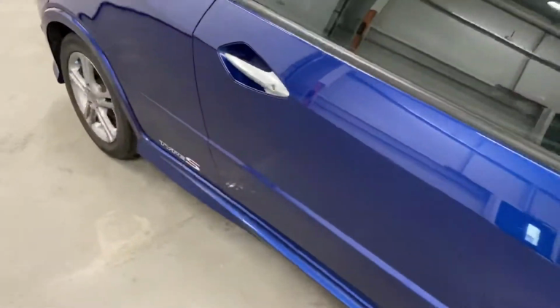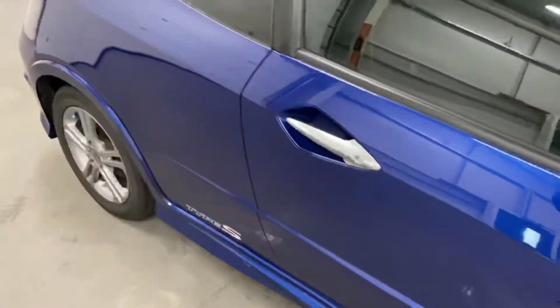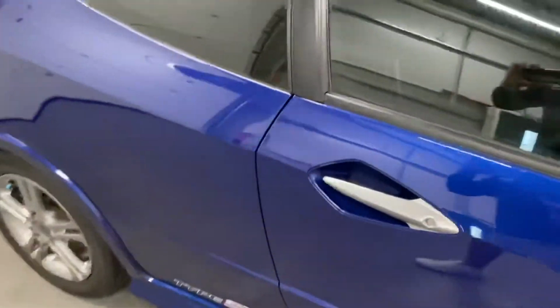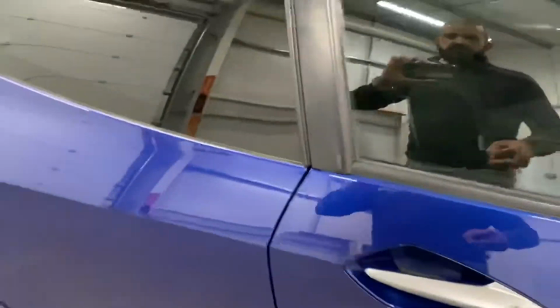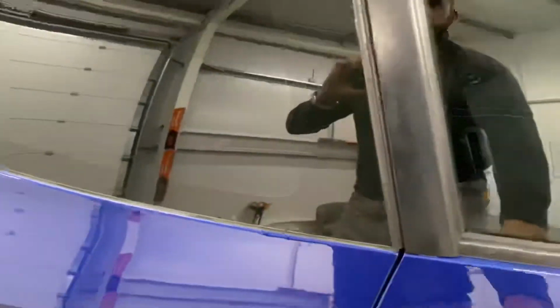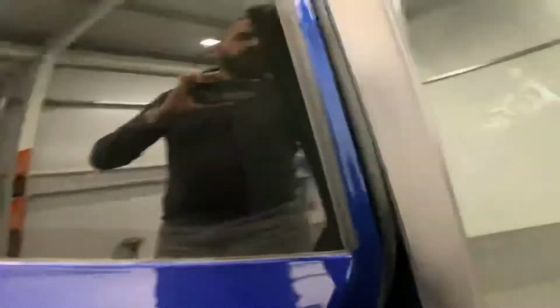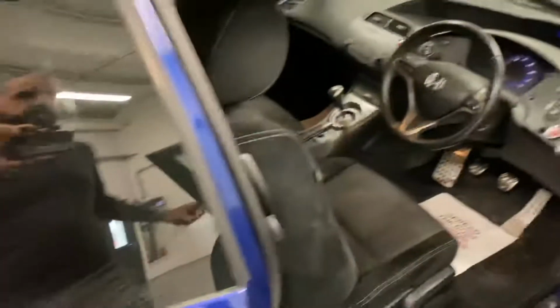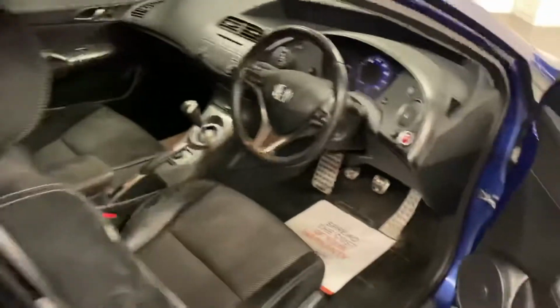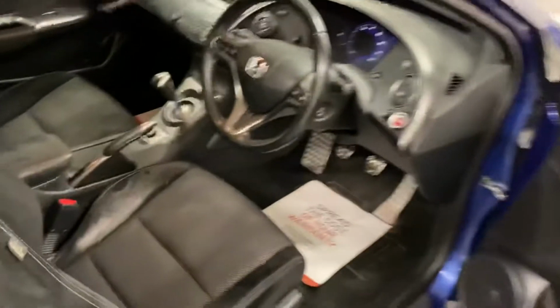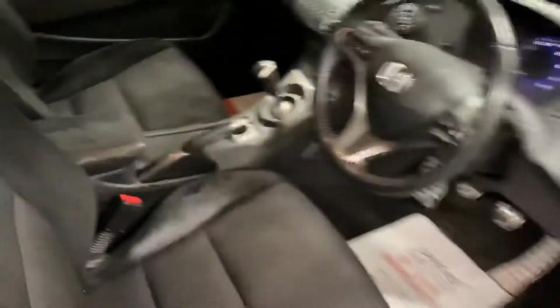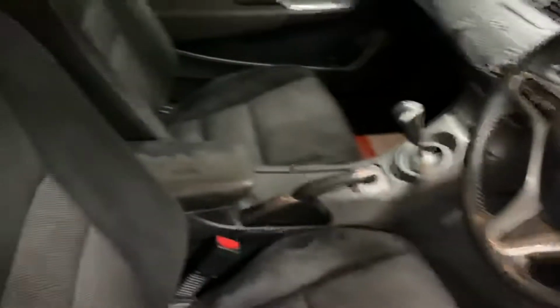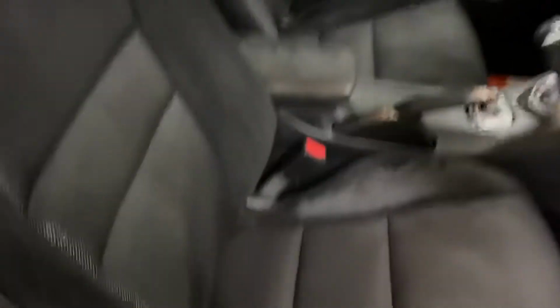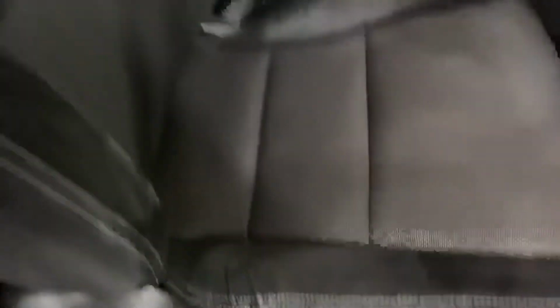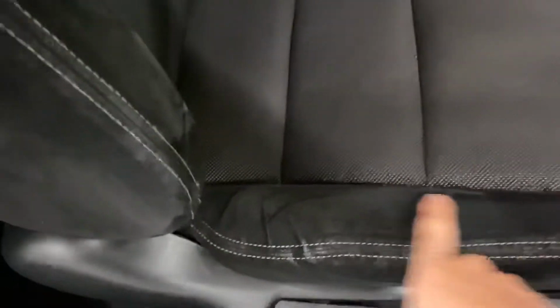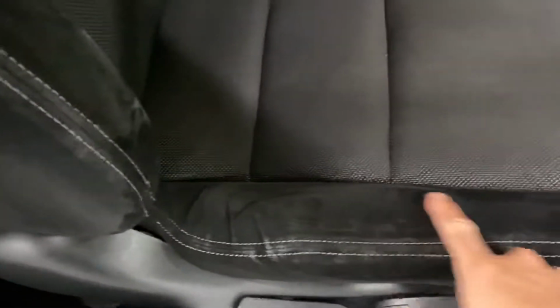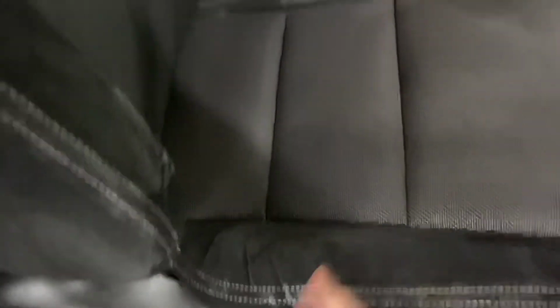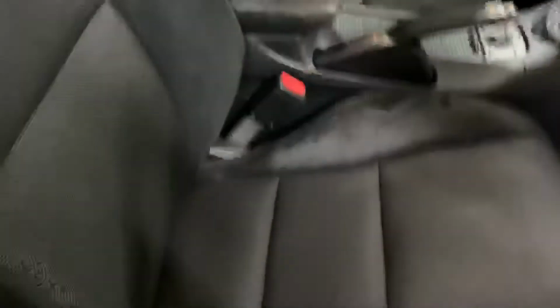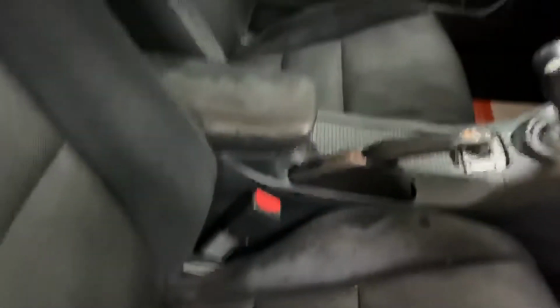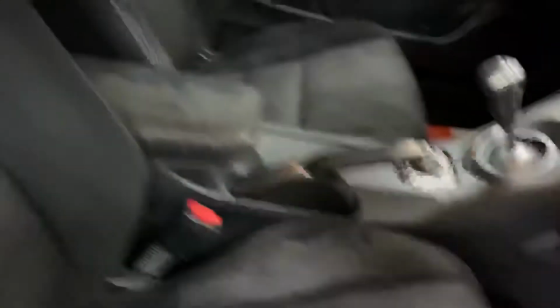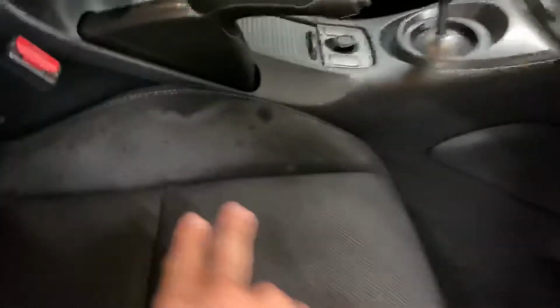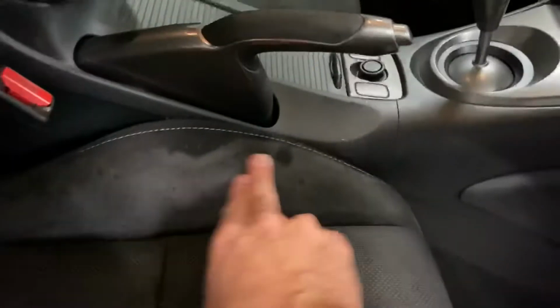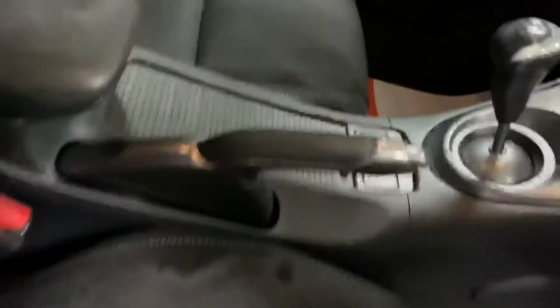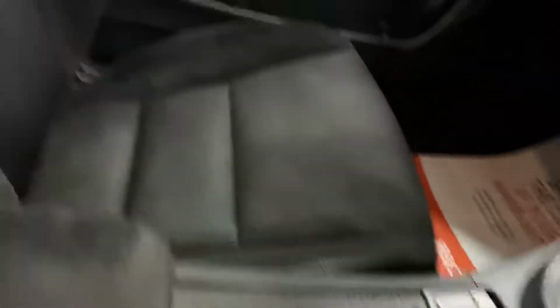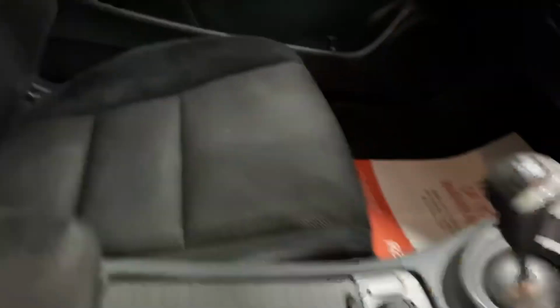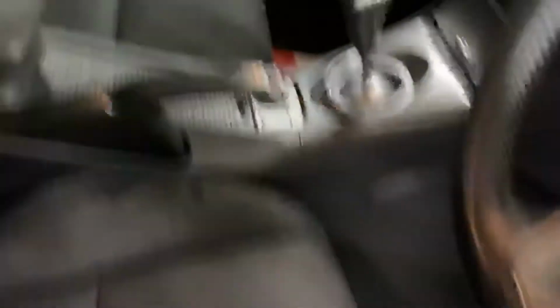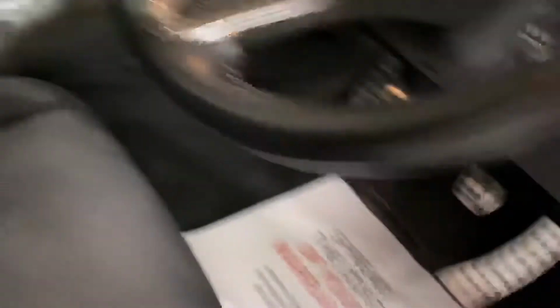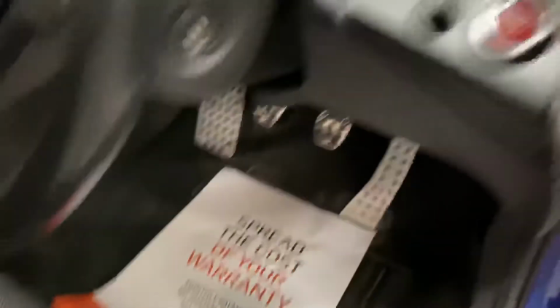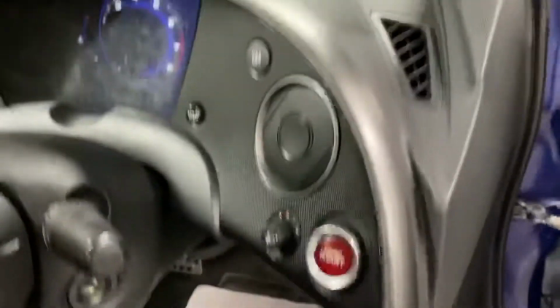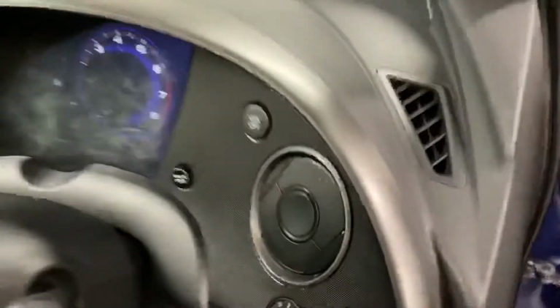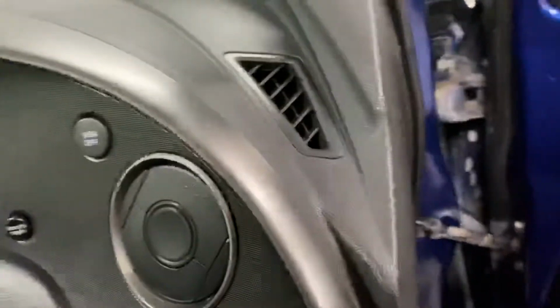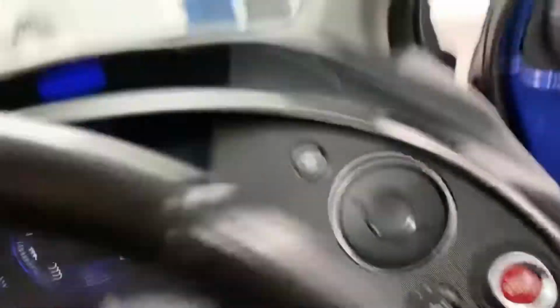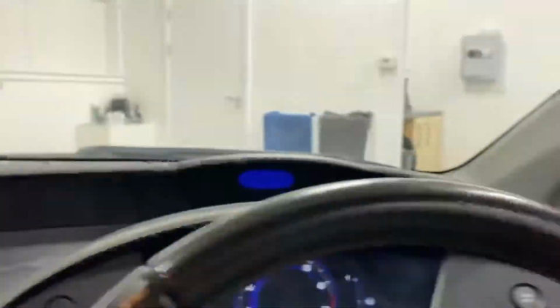It's a nice car and it's got a good service history, although it is needing a service now. The seats are half leather, half suede type — they can come up a little bit, but they're a bit worn, as you would expect from a car of this age.